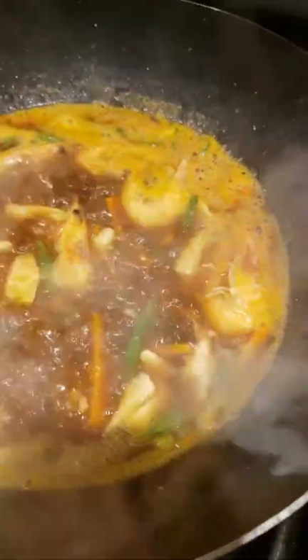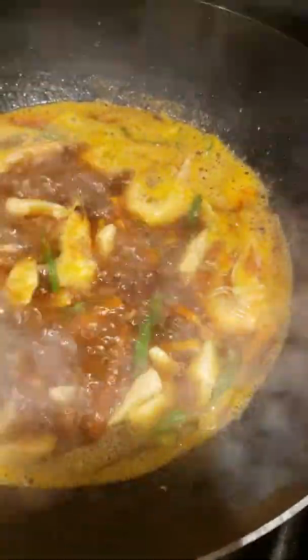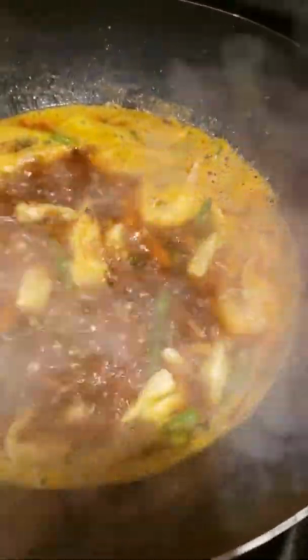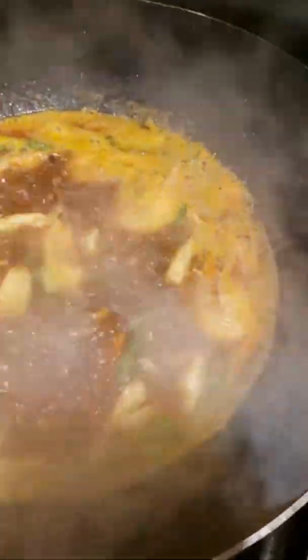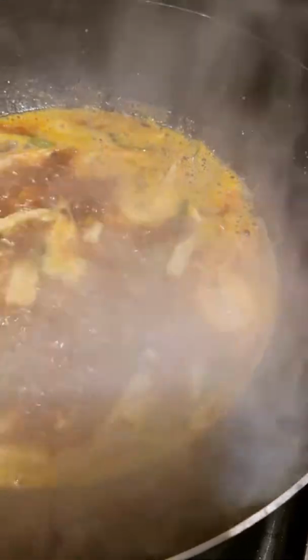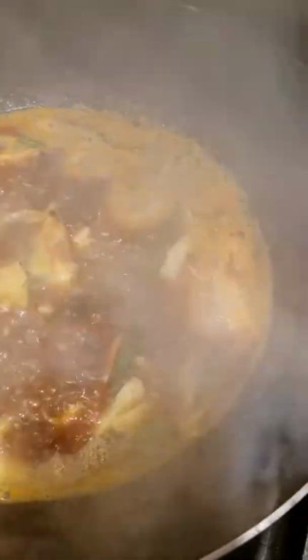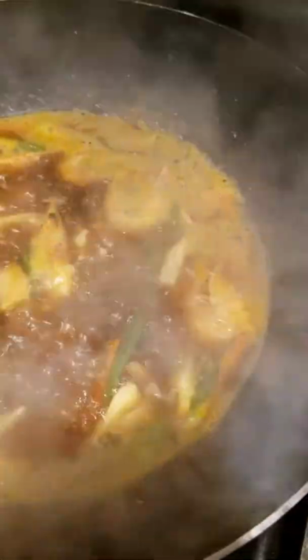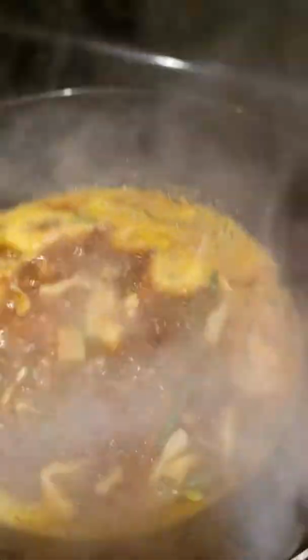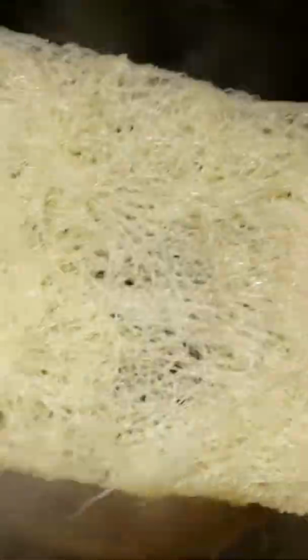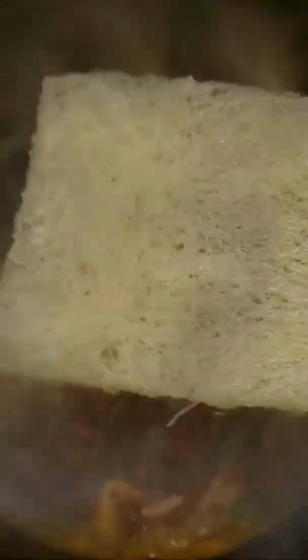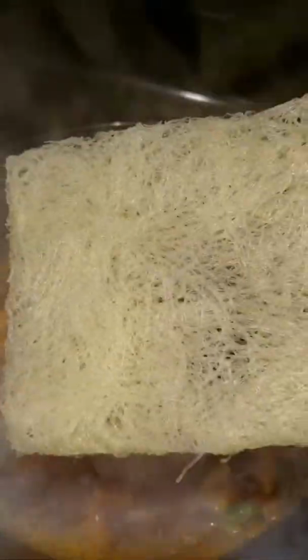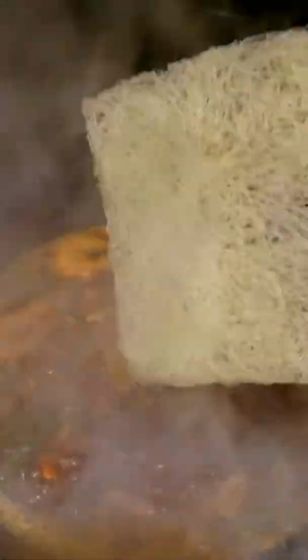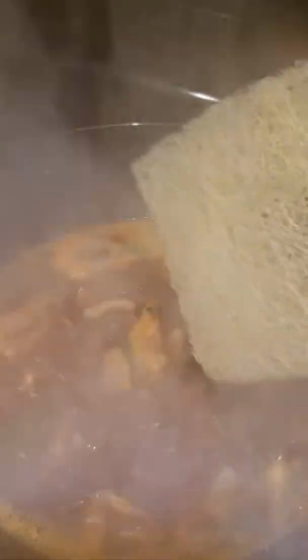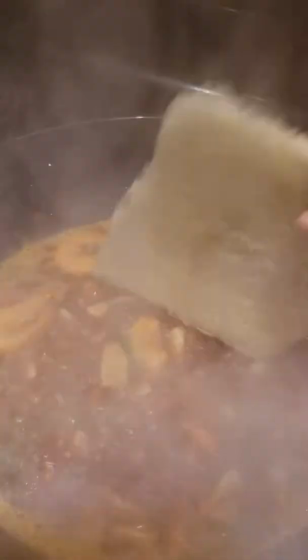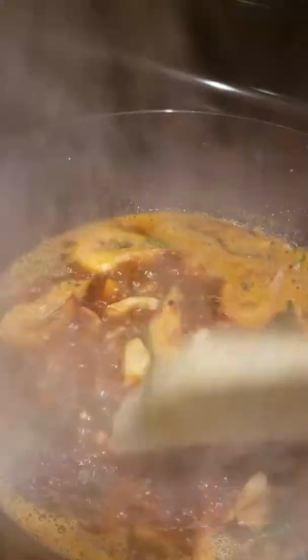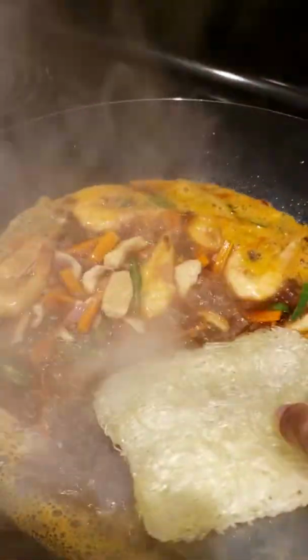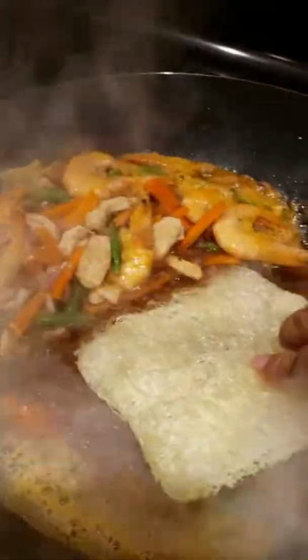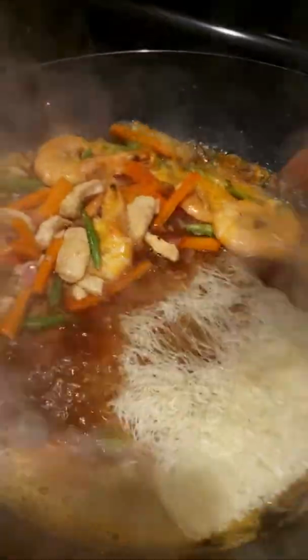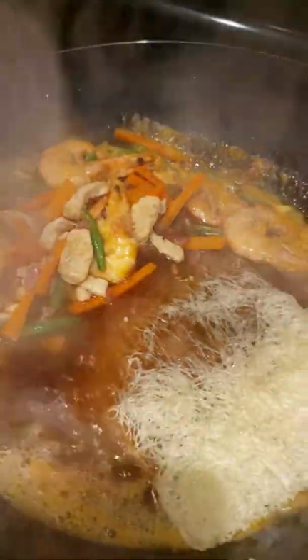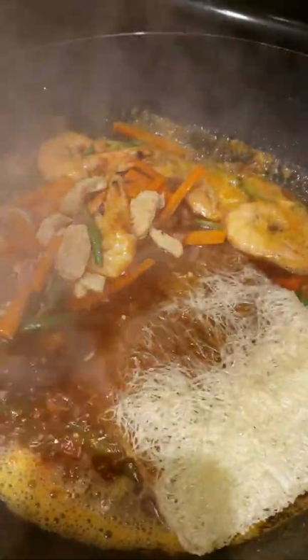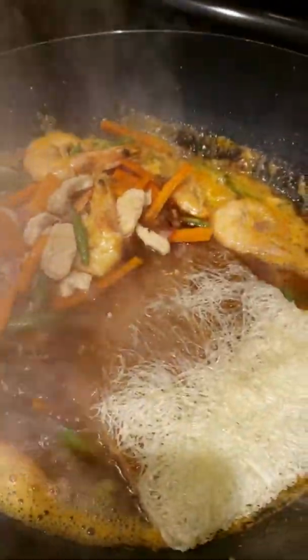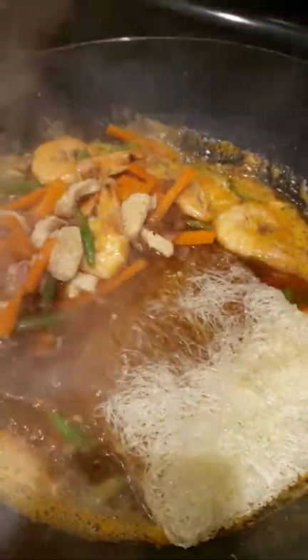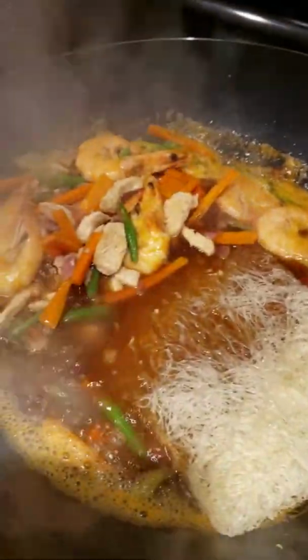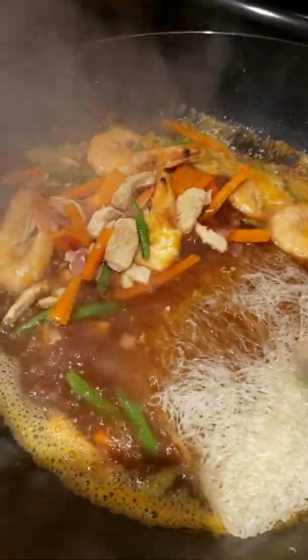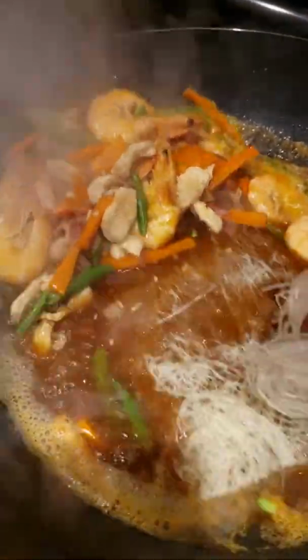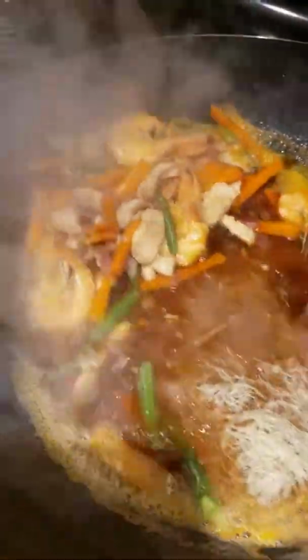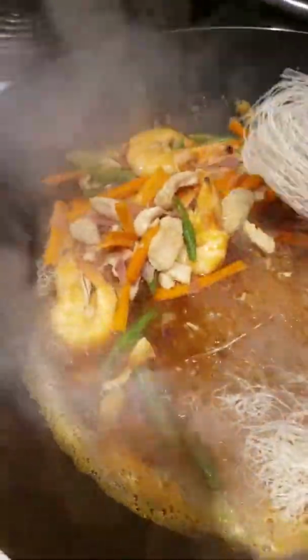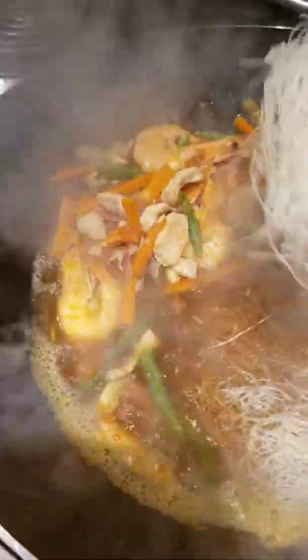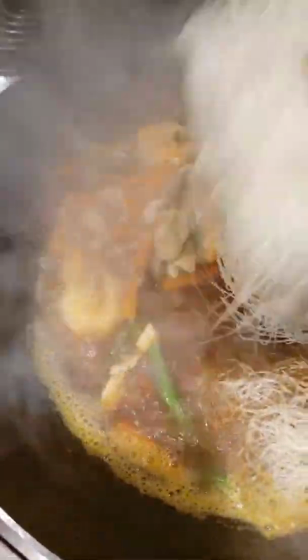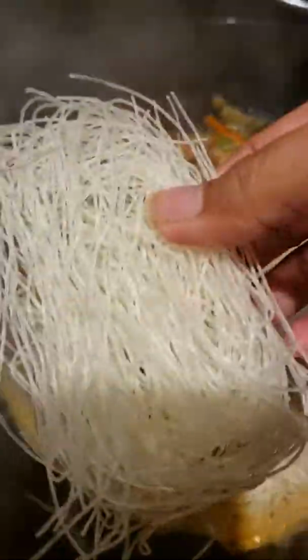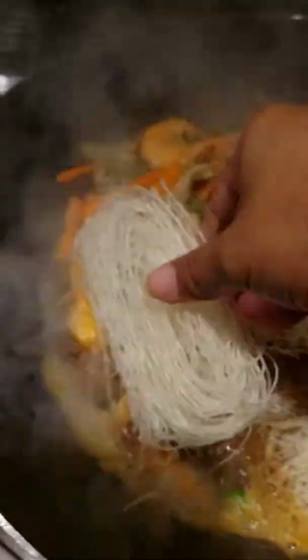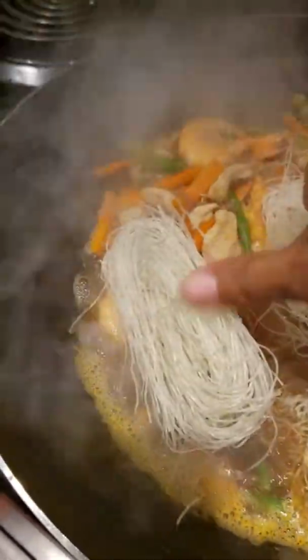So we're gonna put now our bihon — I'm not soaking it in water, so the bihon is dry. Followed by the sotanghon.